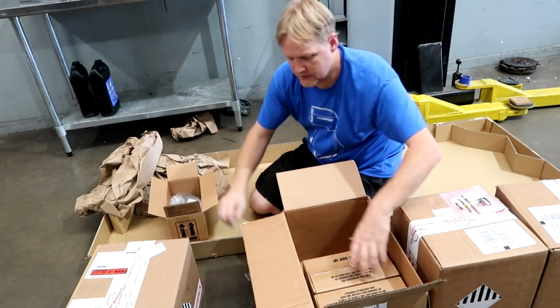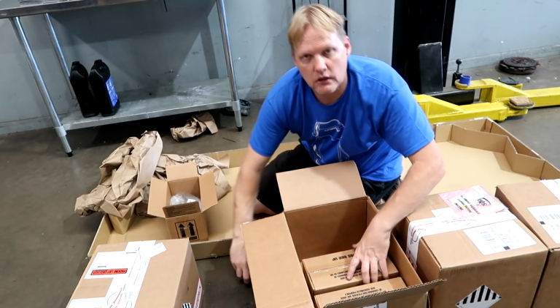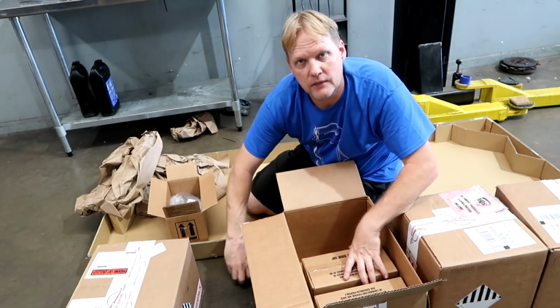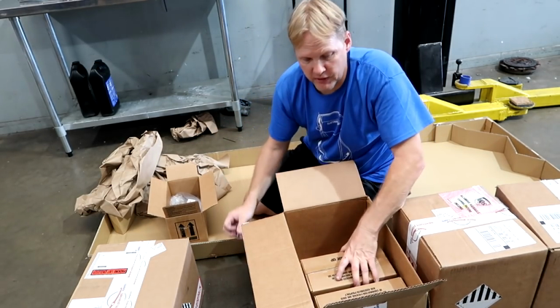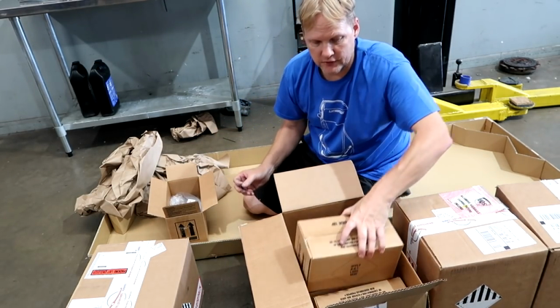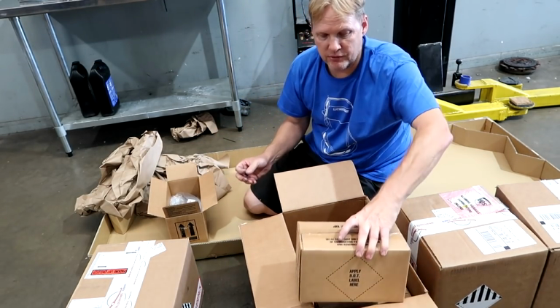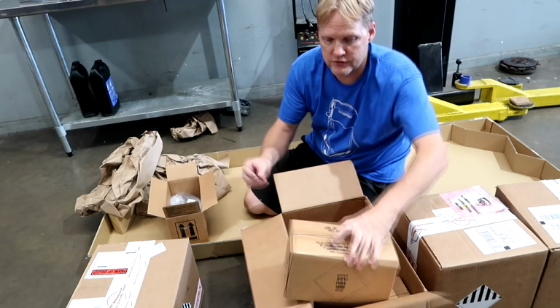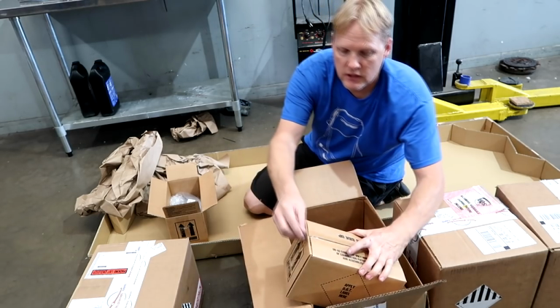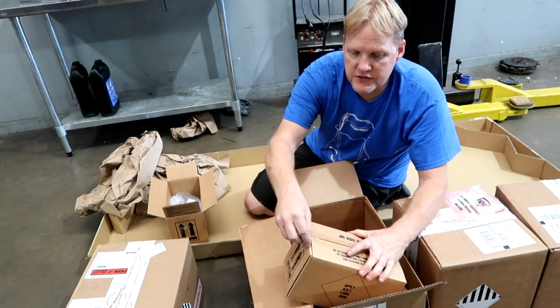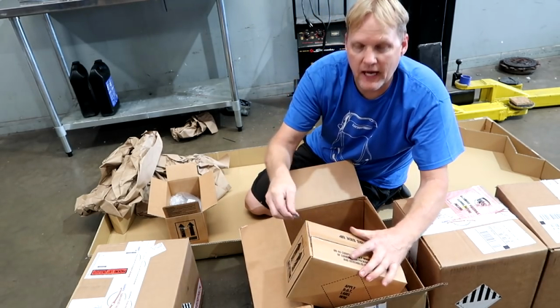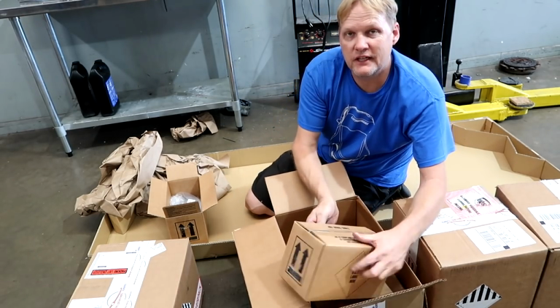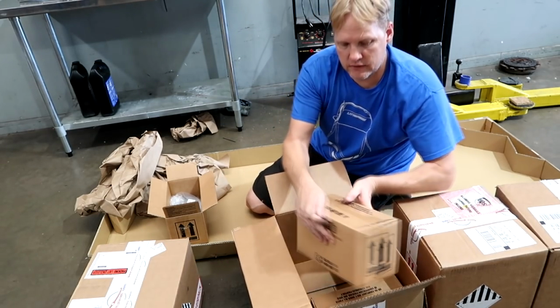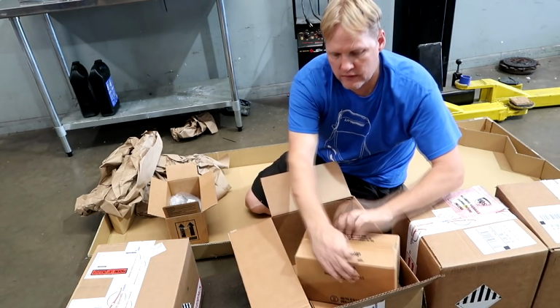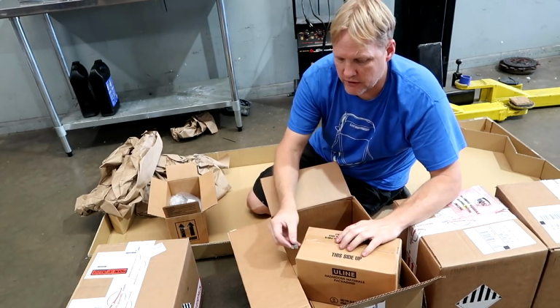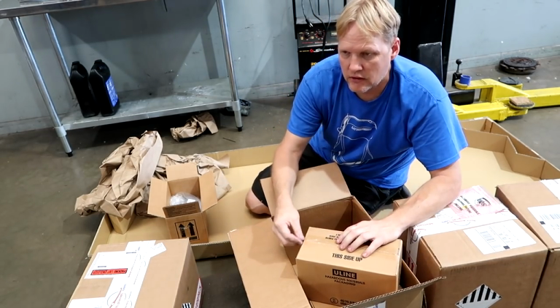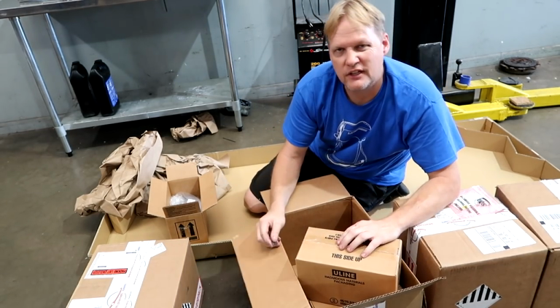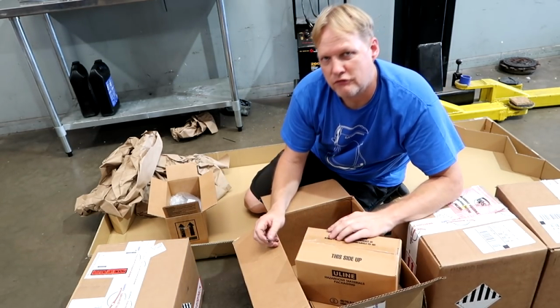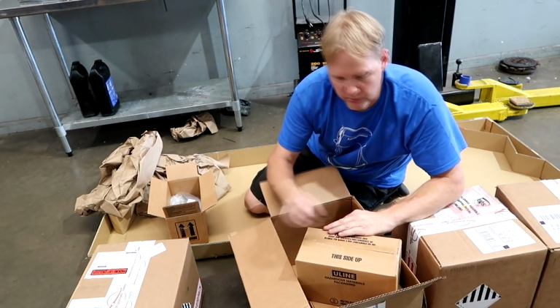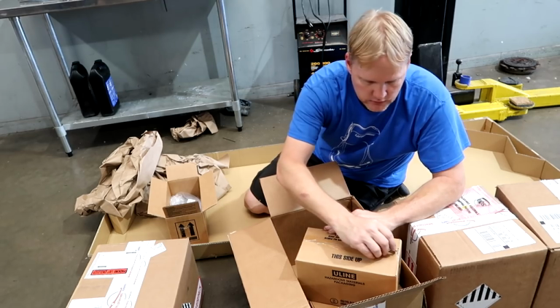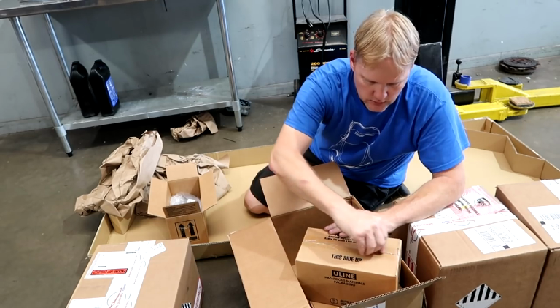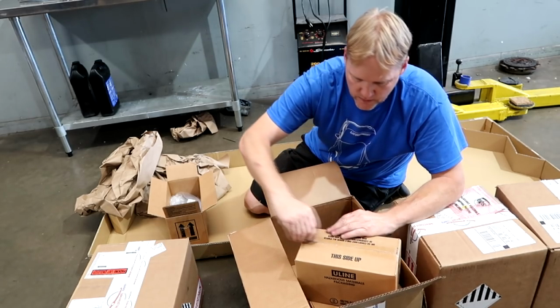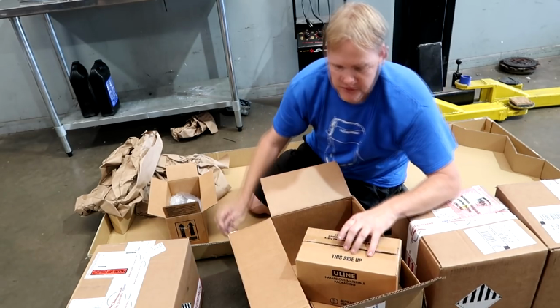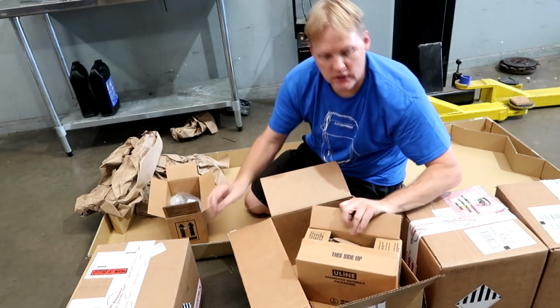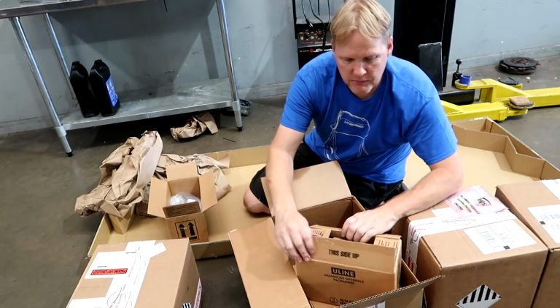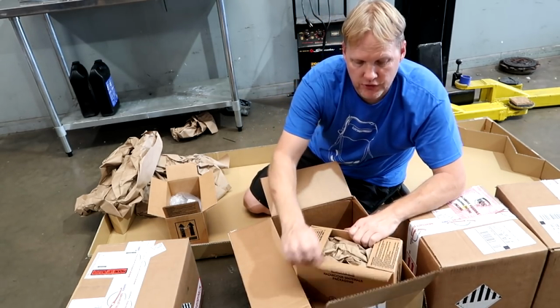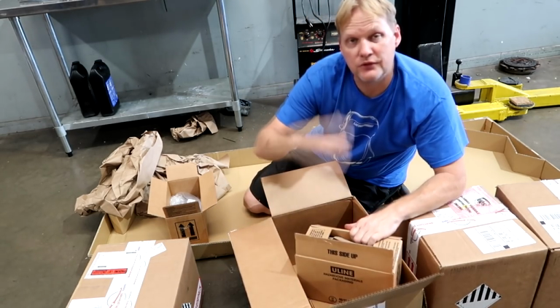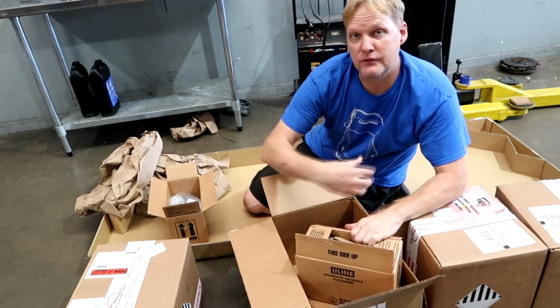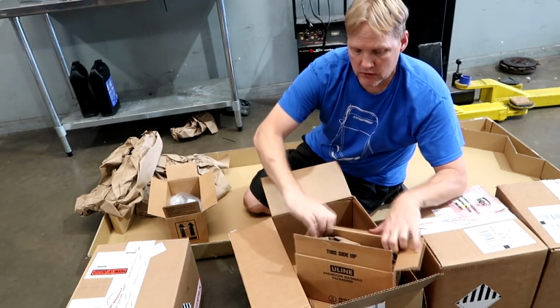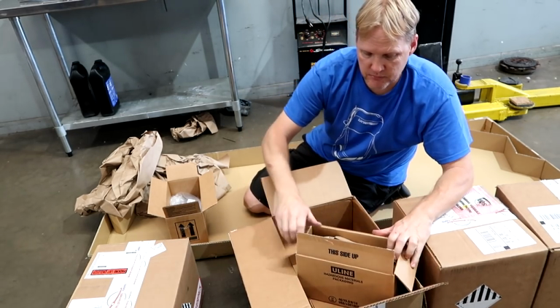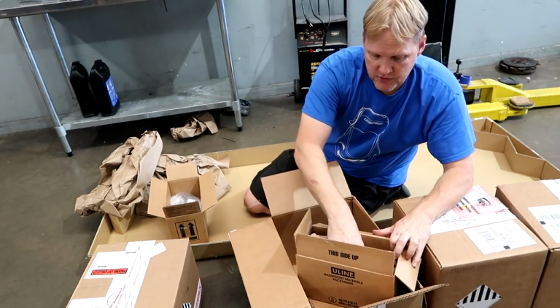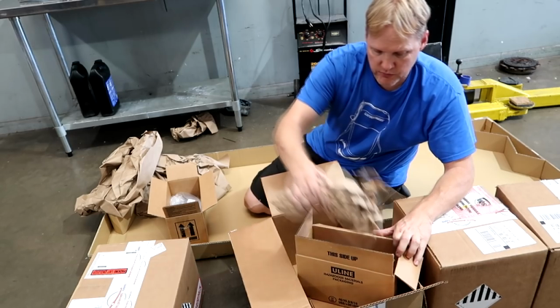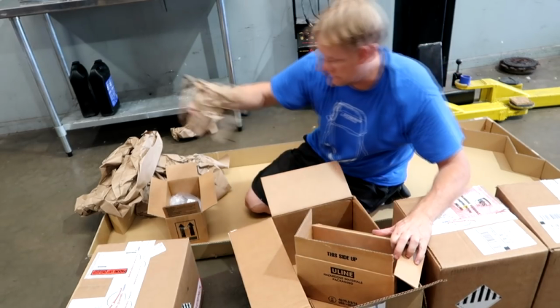These are OEM seatbelts that I purchased and sent out to get the rewebbing - that's the actual seatbelt material as we would call it.